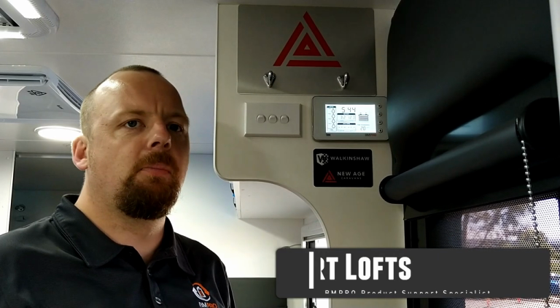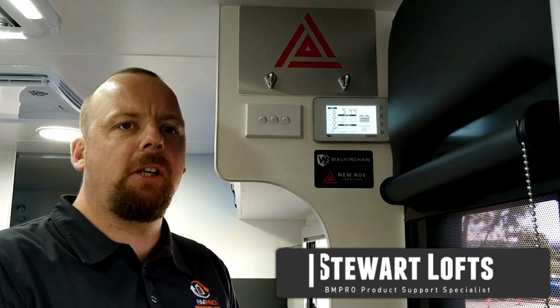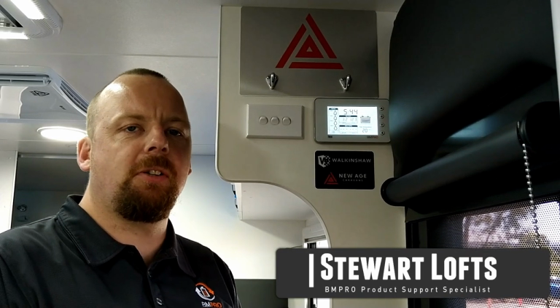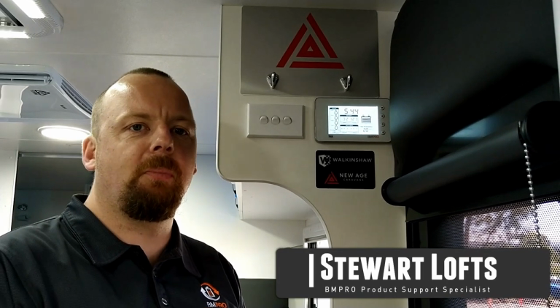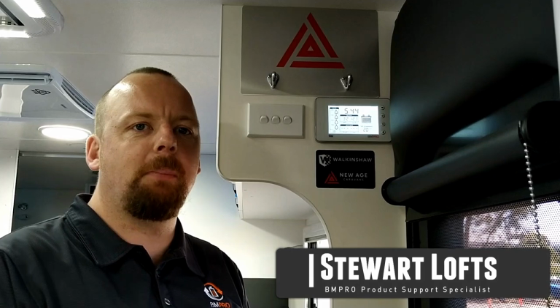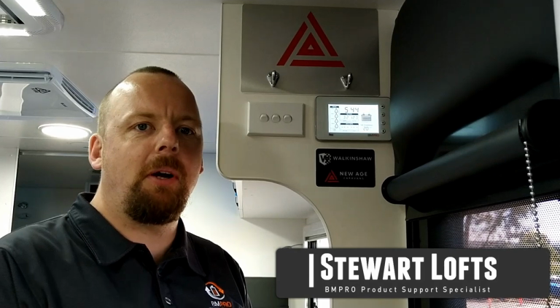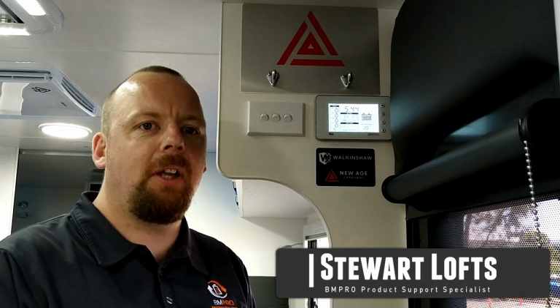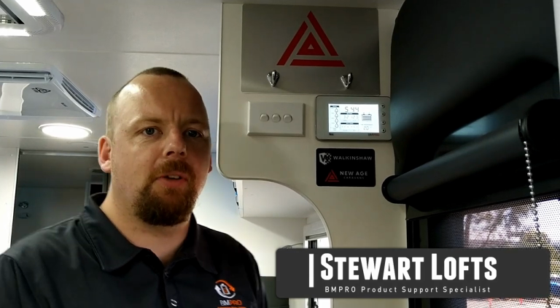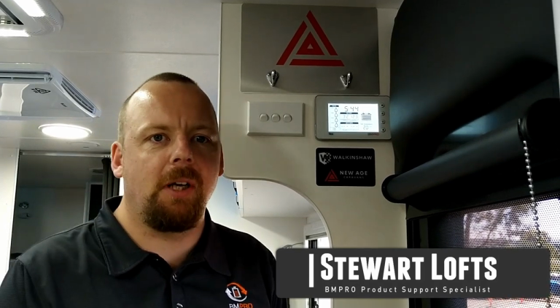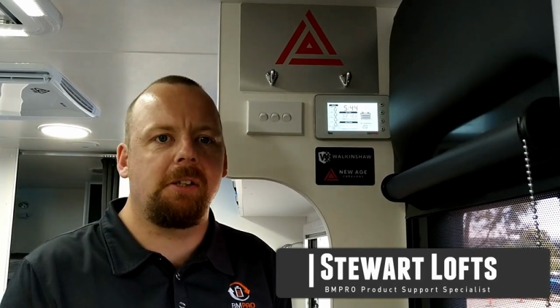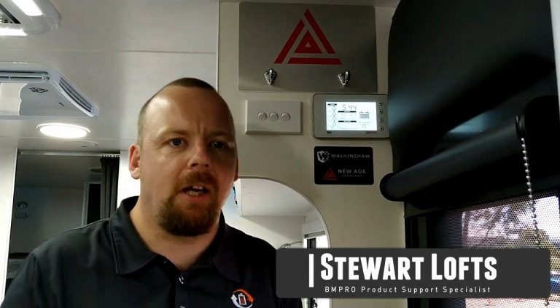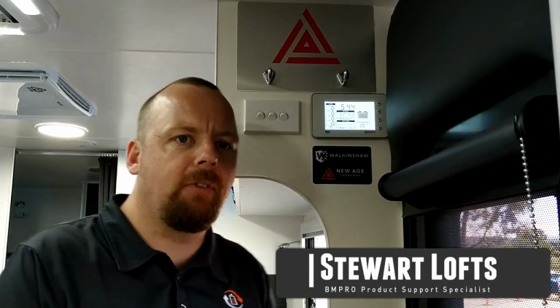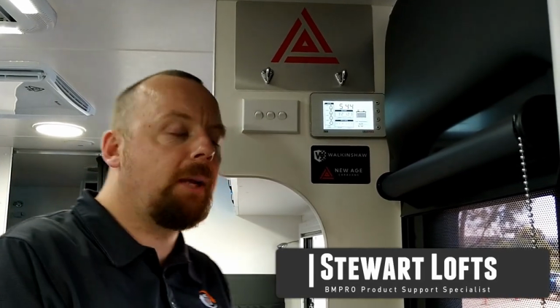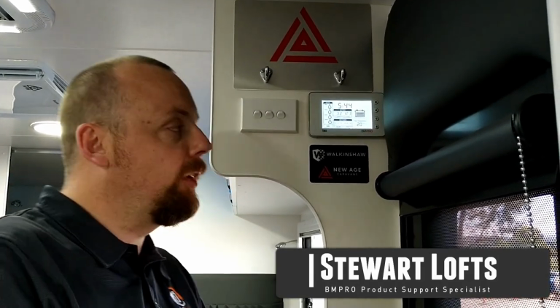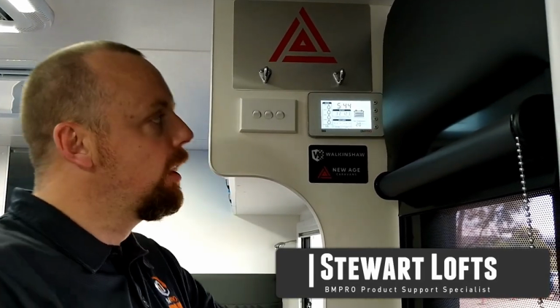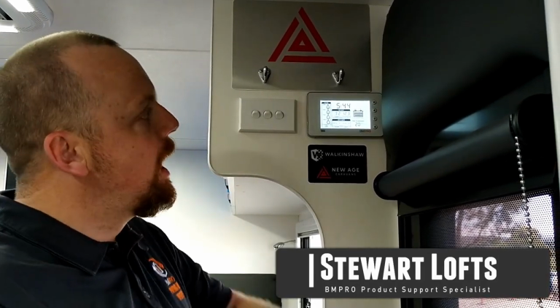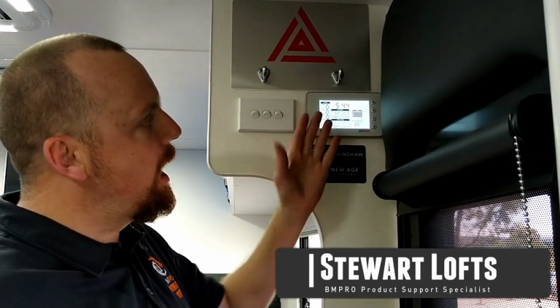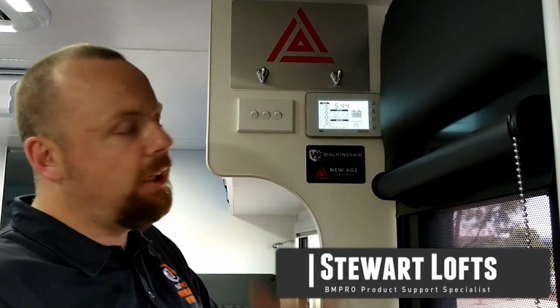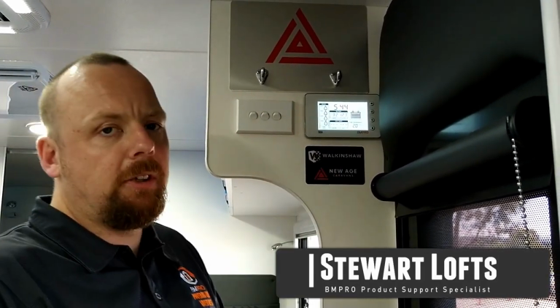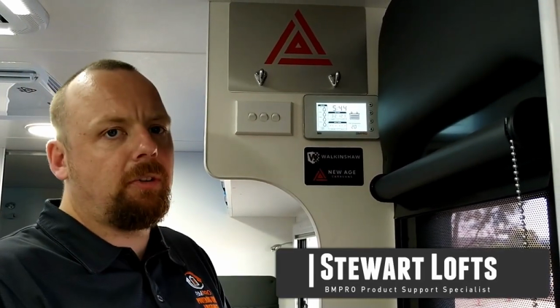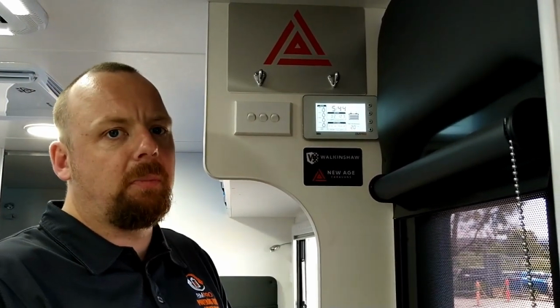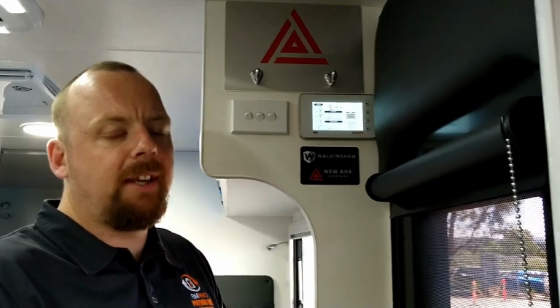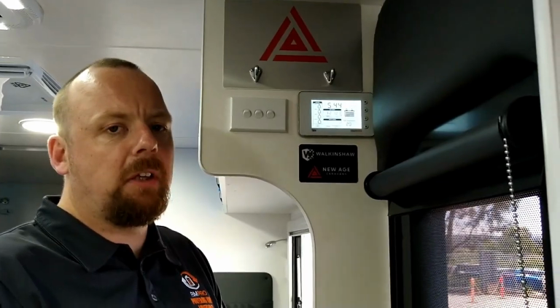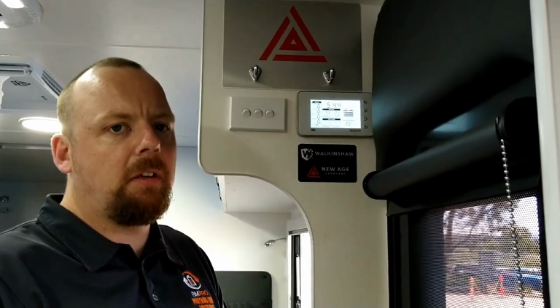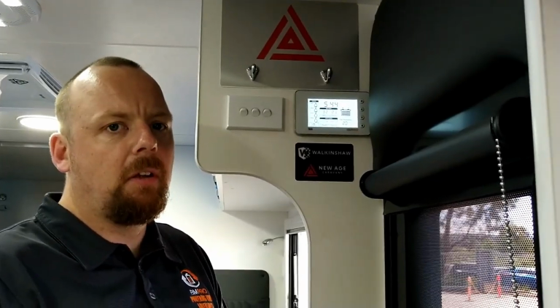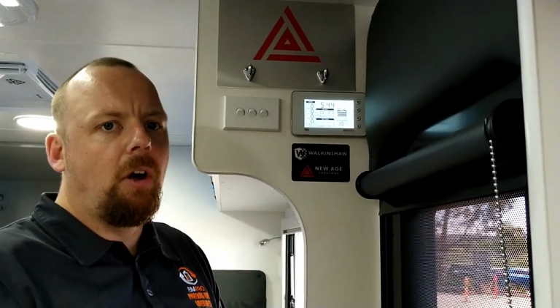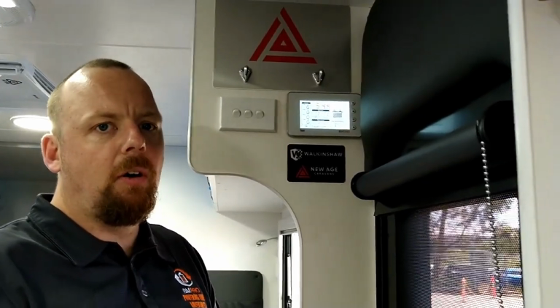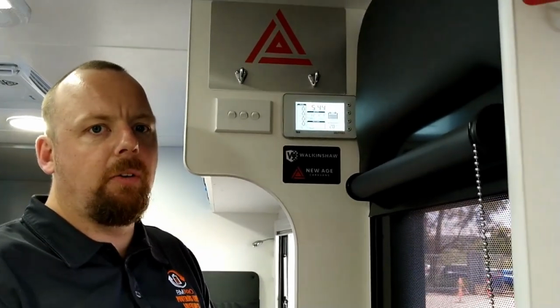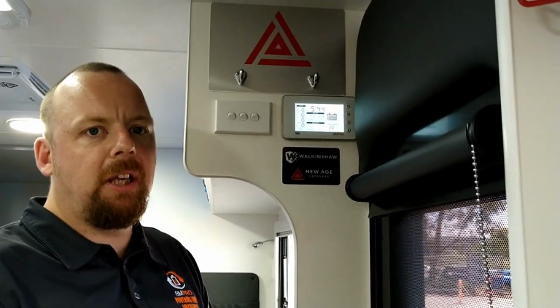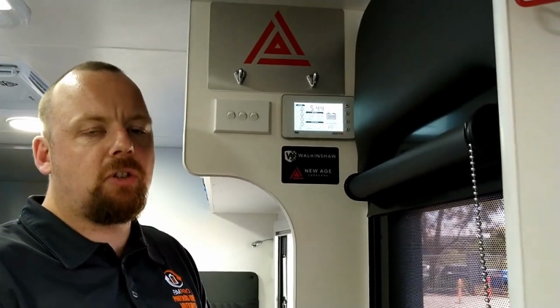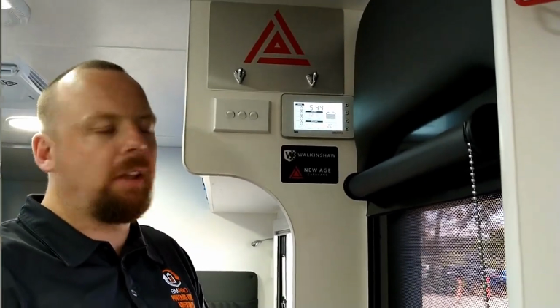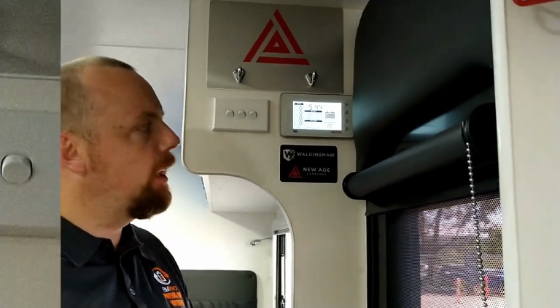Morning, Stuart from BAM Pro here at New Age over in Campbellfield, here to run you through some tech features on the Trek displays.